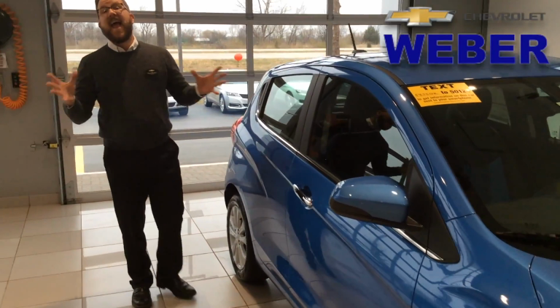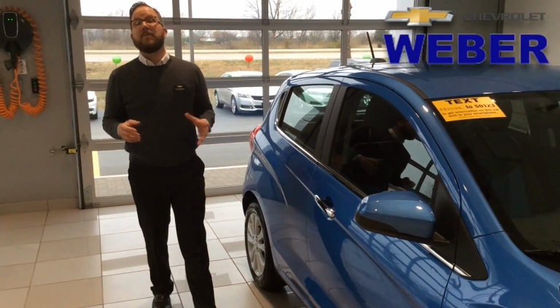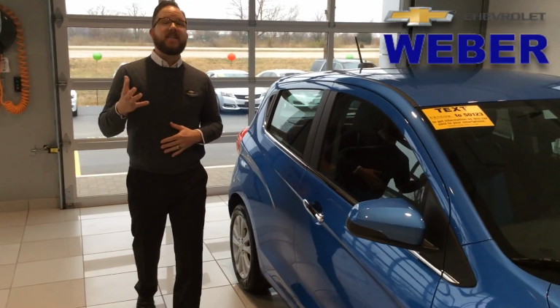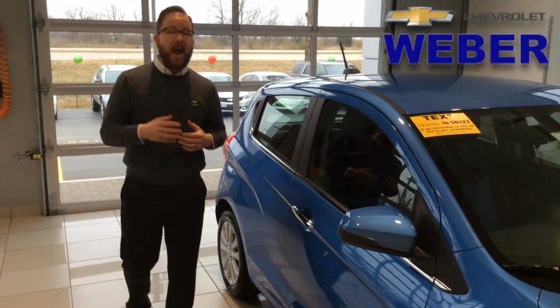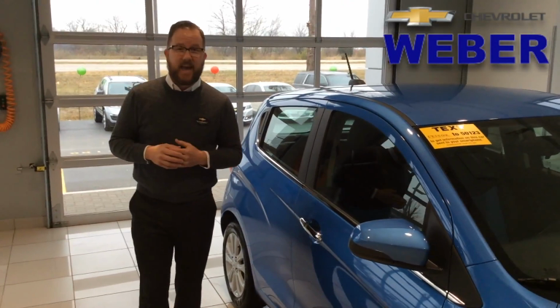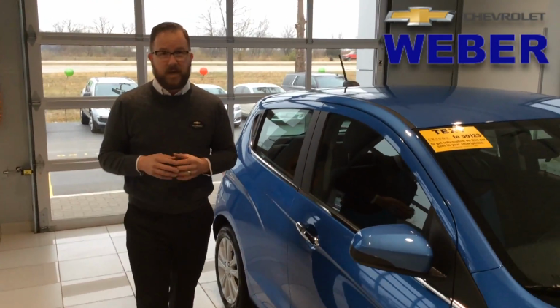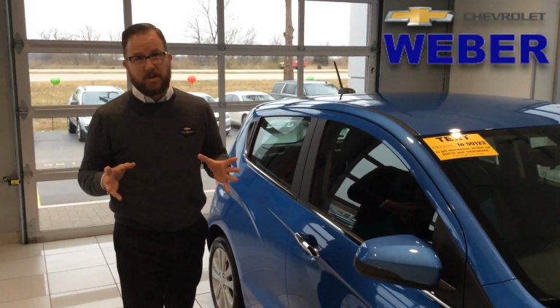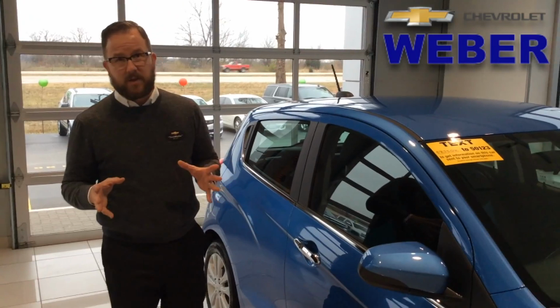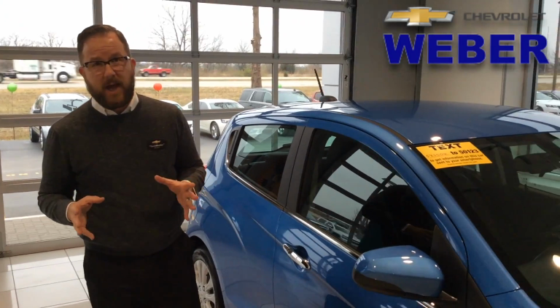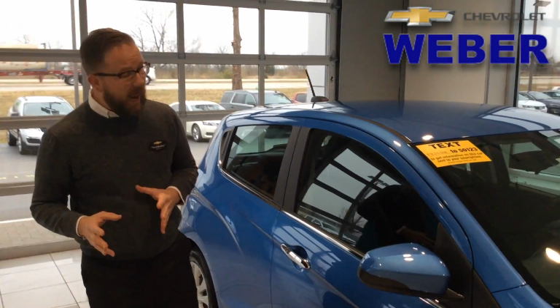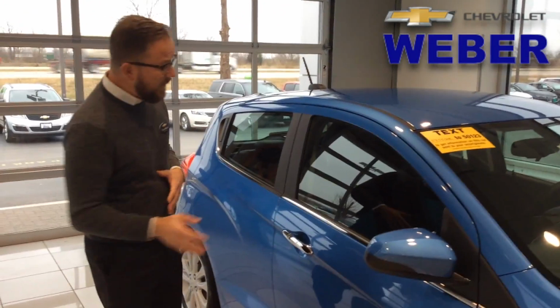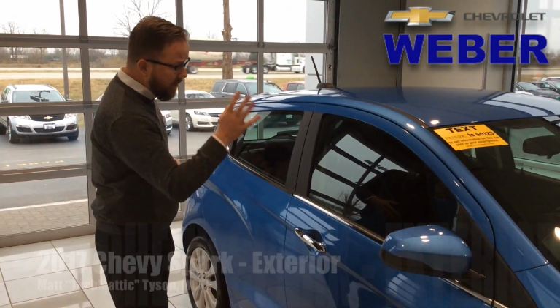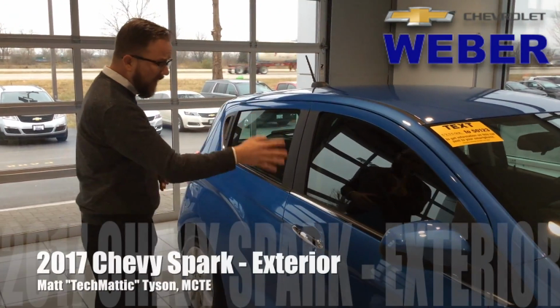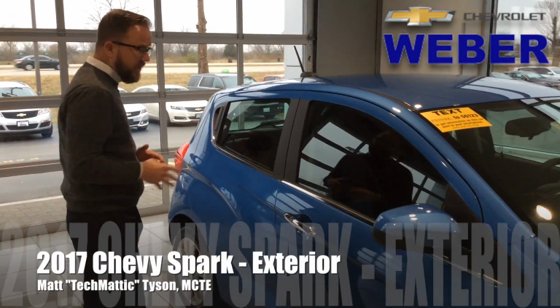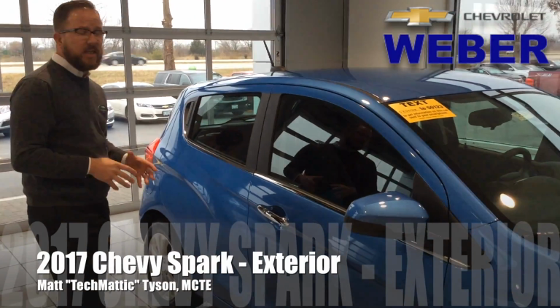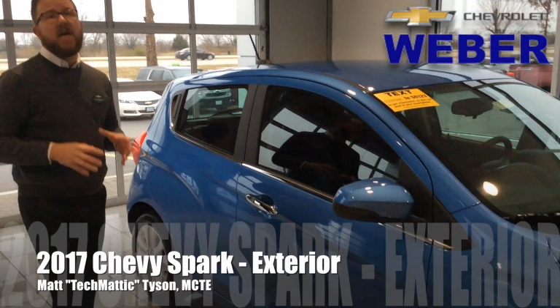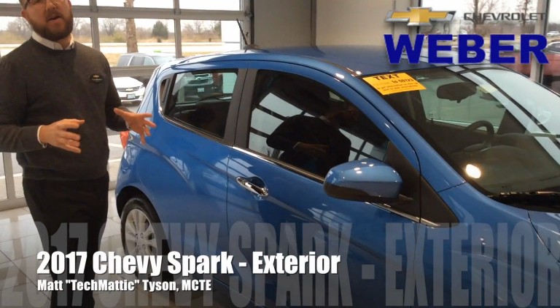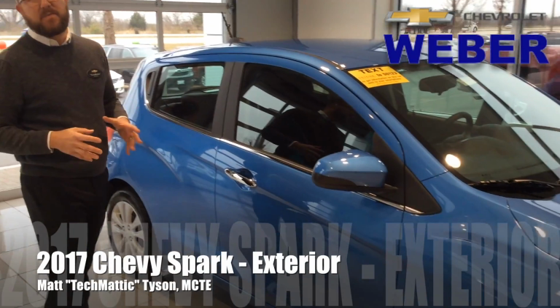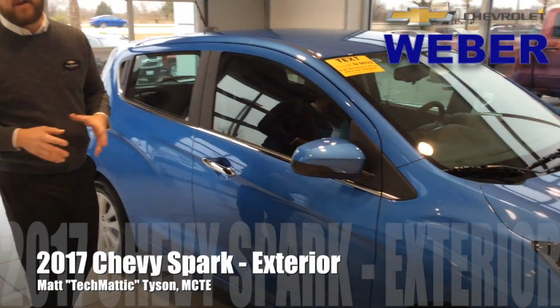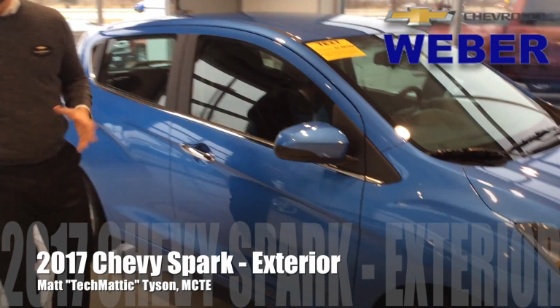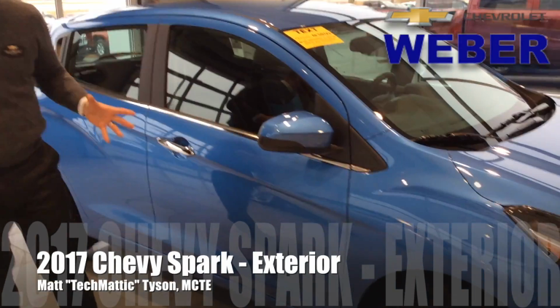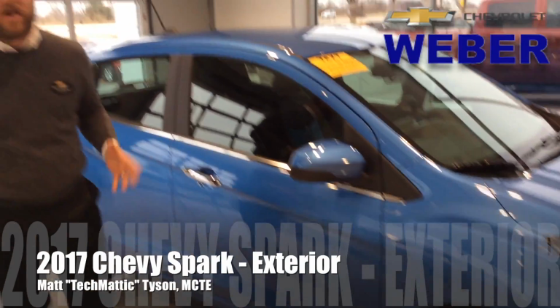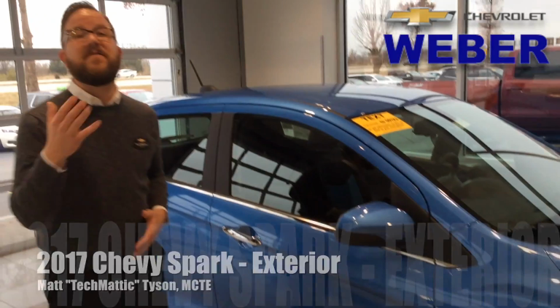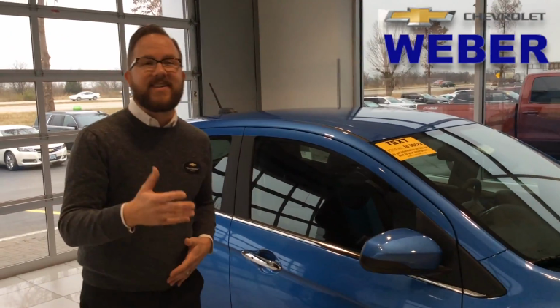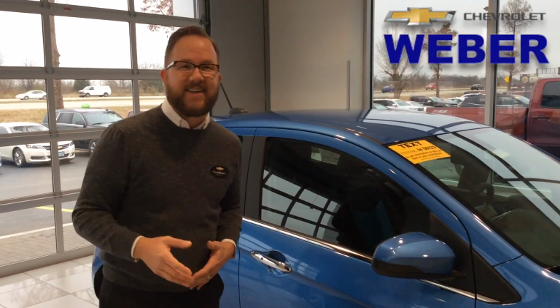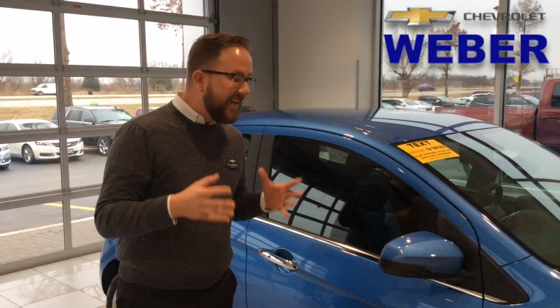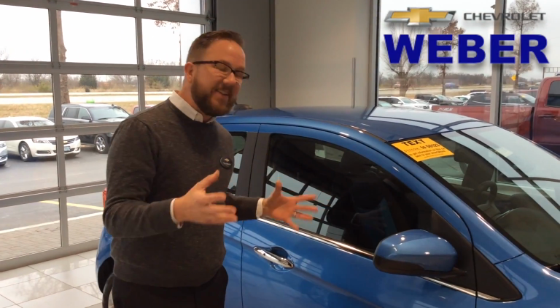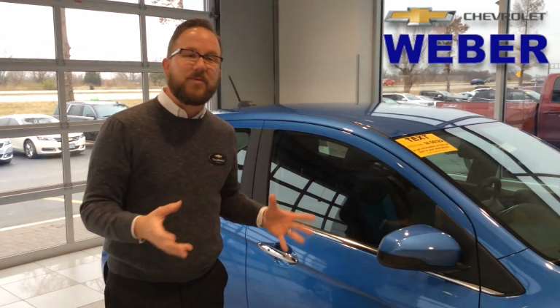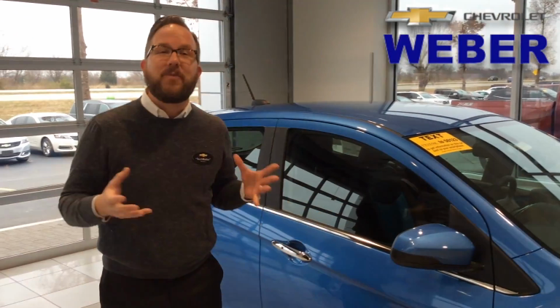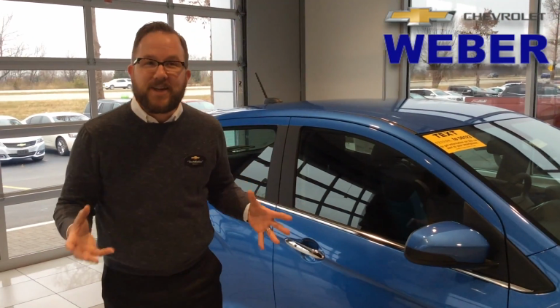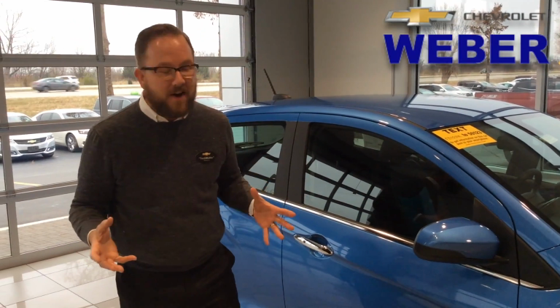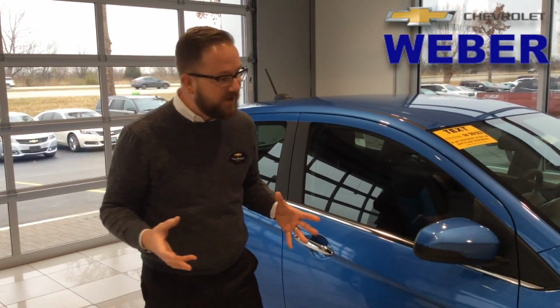Hey everybody, it's Techmatic again over here at Weber Chevrolet, and I'm looking at the 2017 Chevrolet Spark. It's not small, it's fun-sized. Take a look at this one — it really is a fun vehicle.